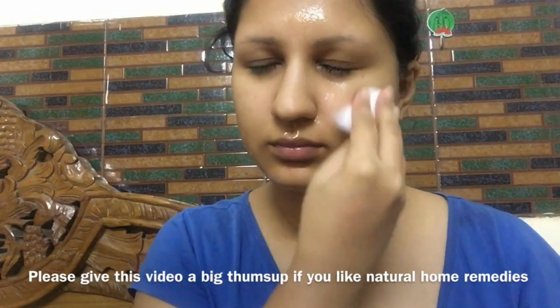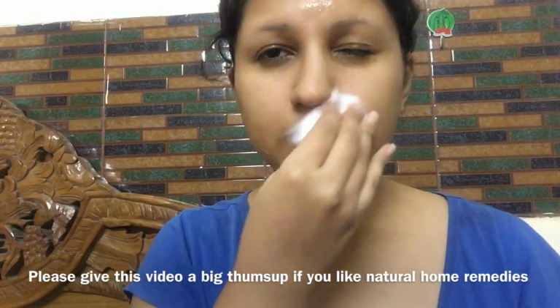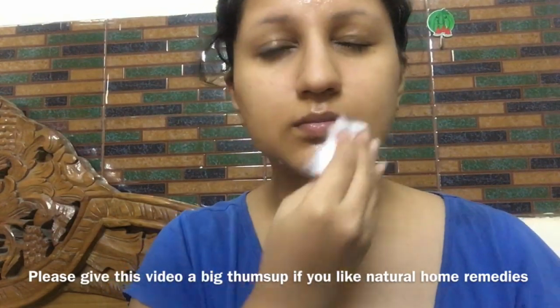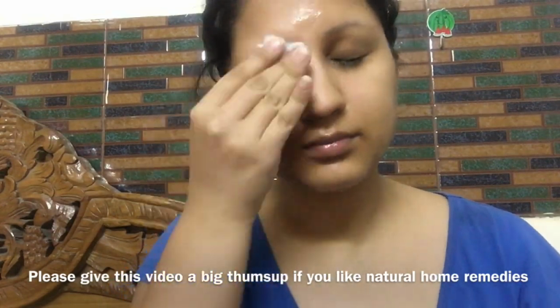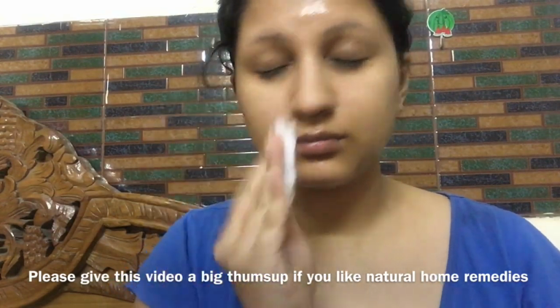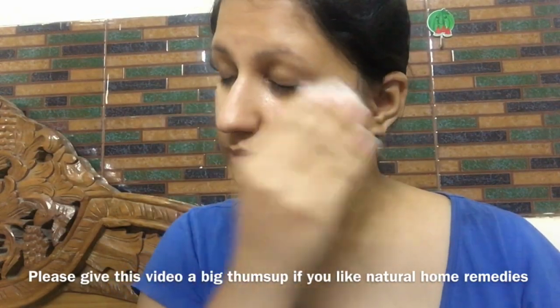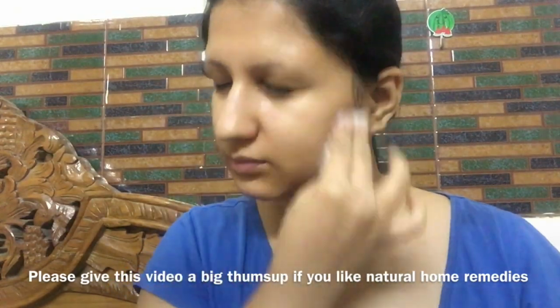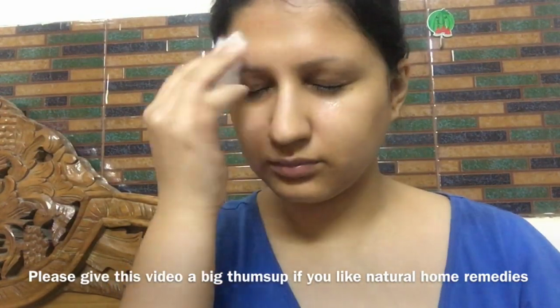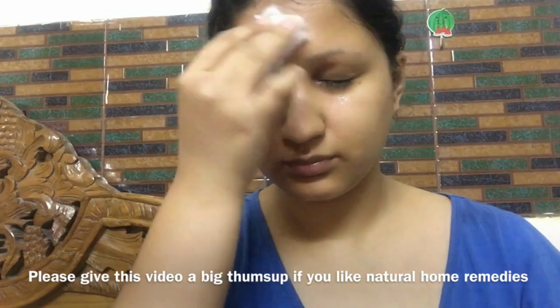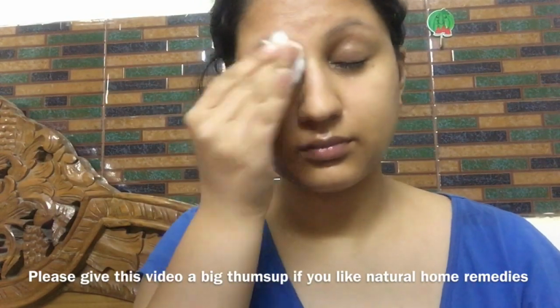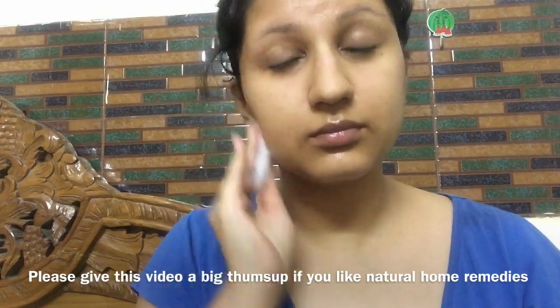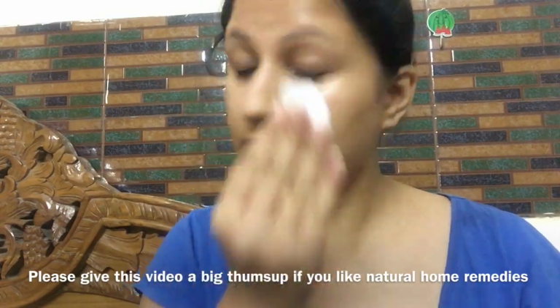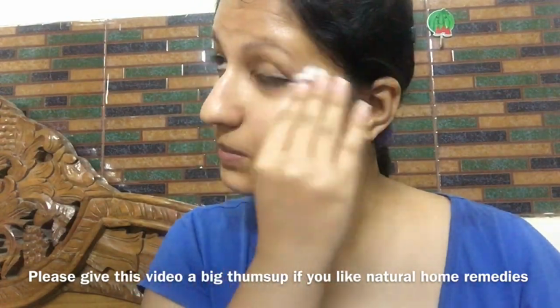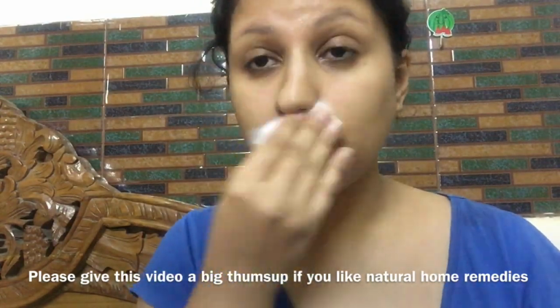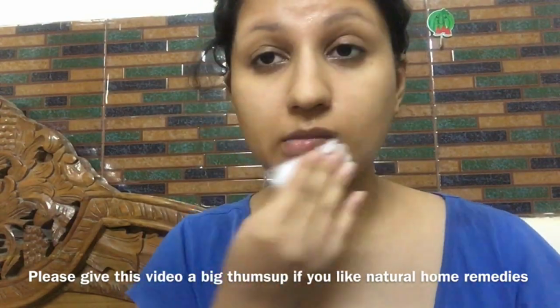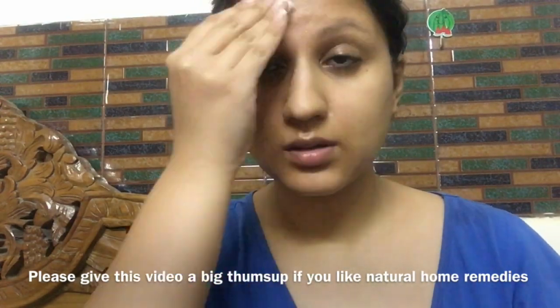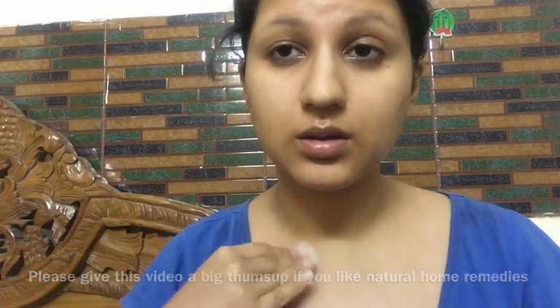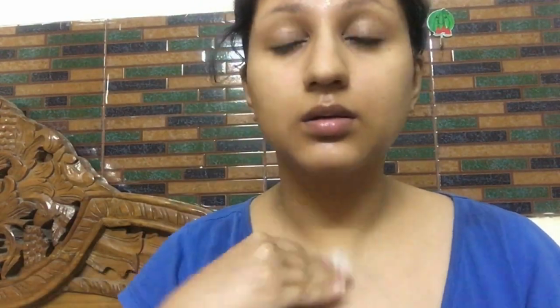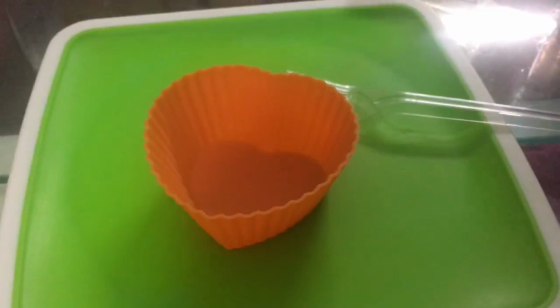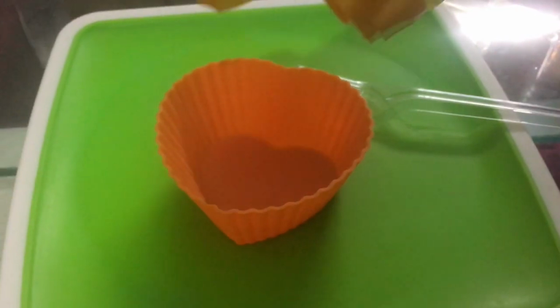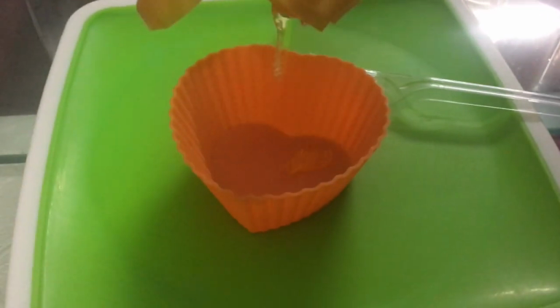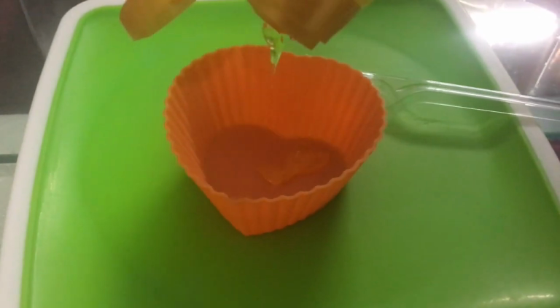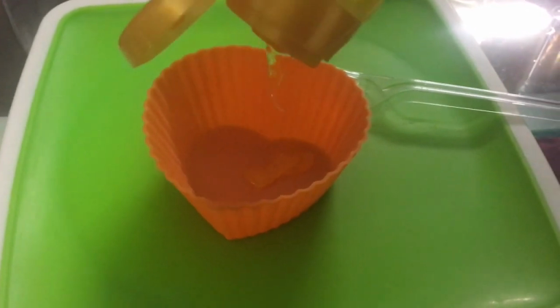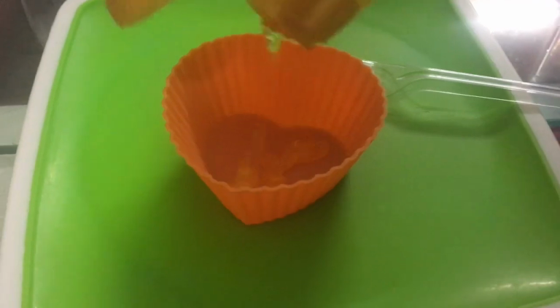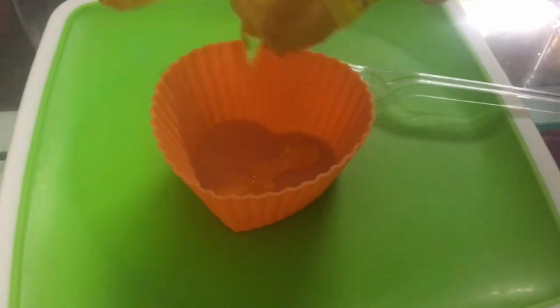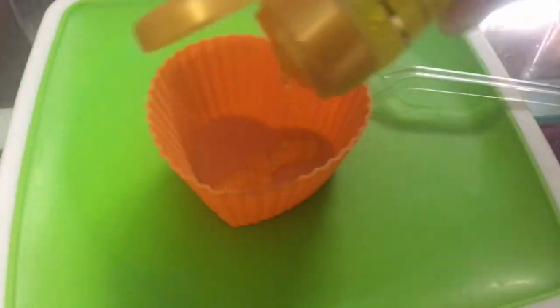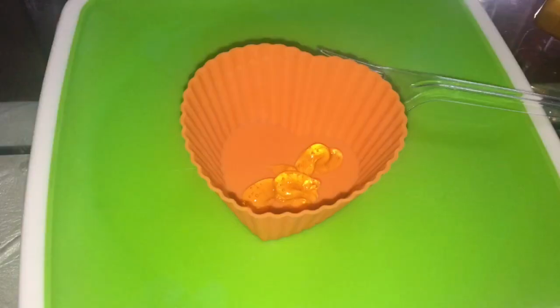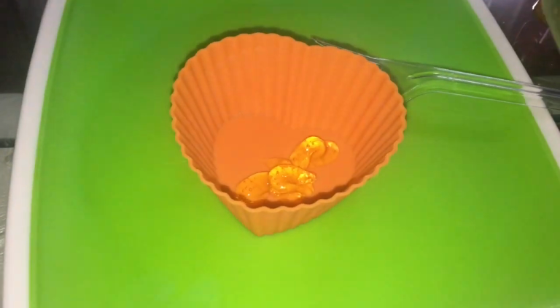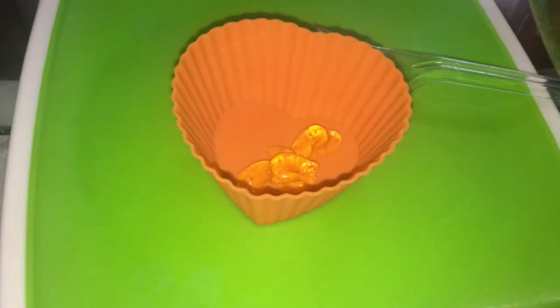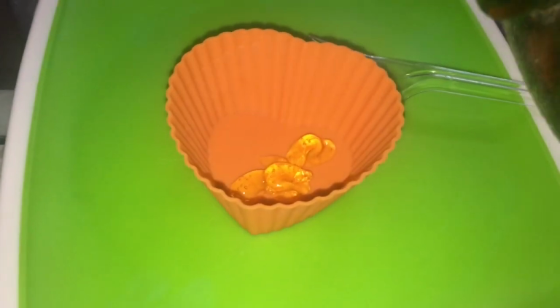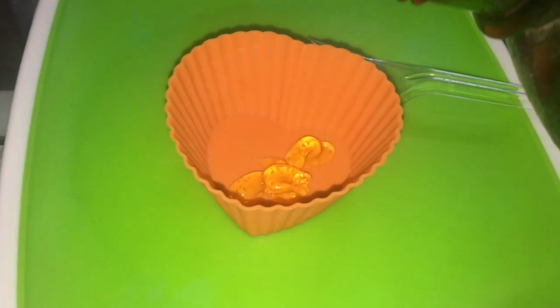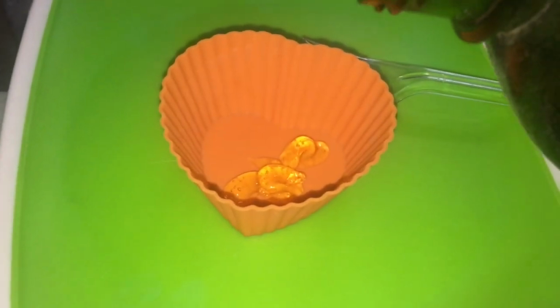I cleaned my face with a cotton pad before the facial hair treatment. I need to clean it first. Make-up doesn't need to be on.